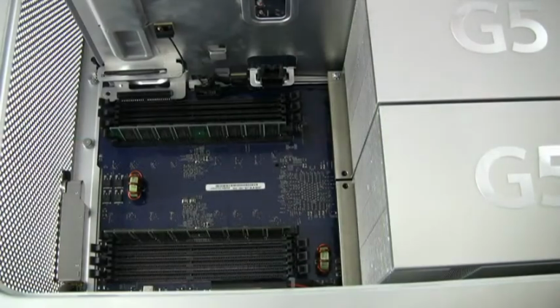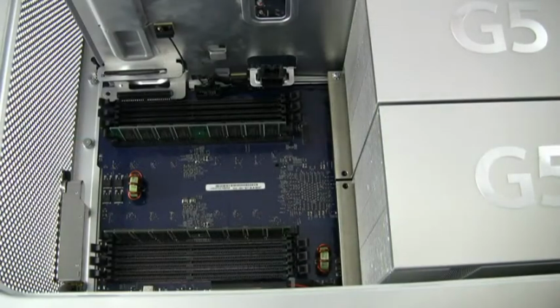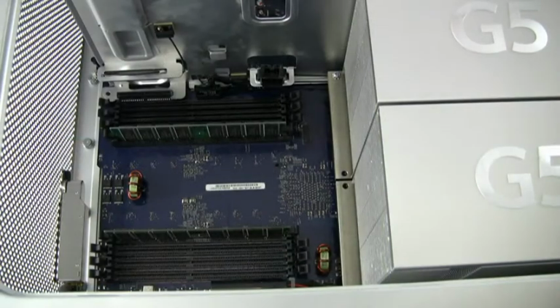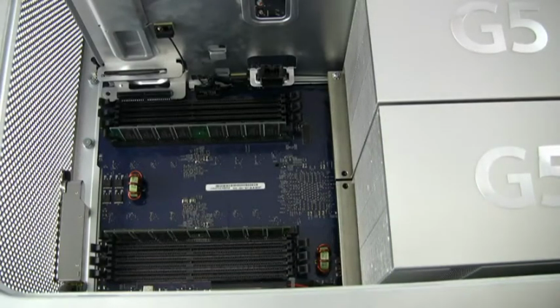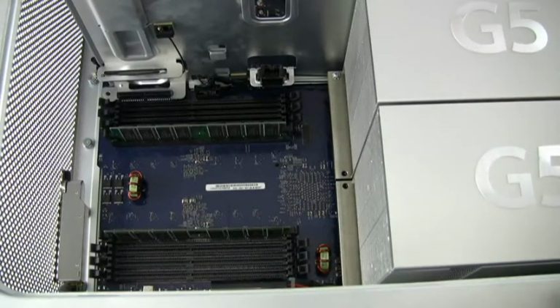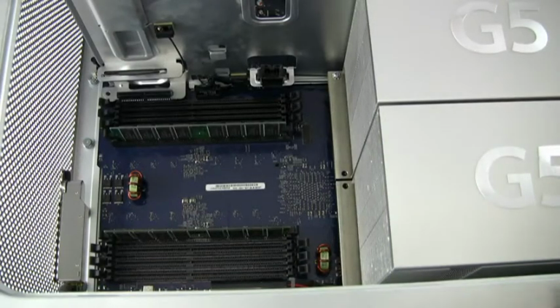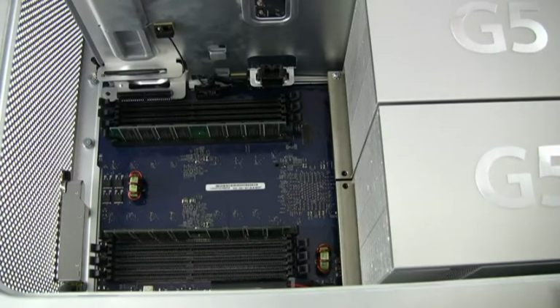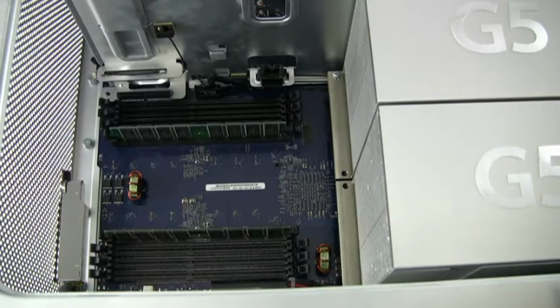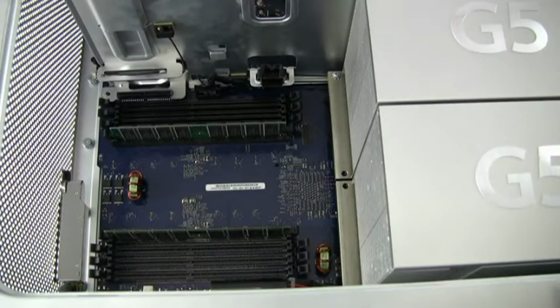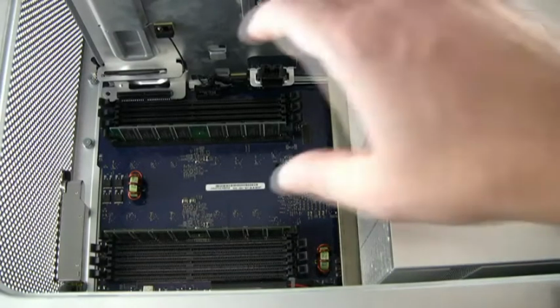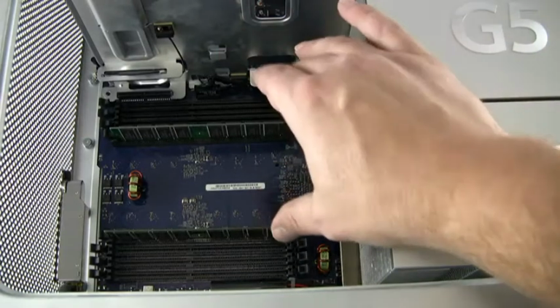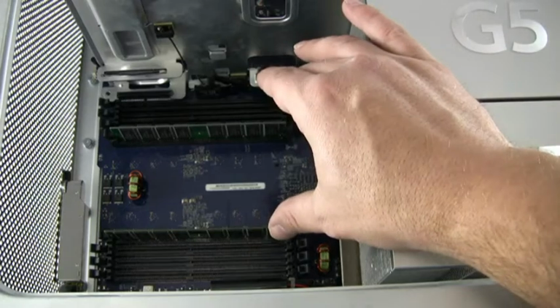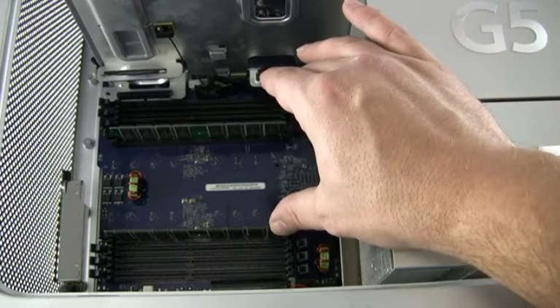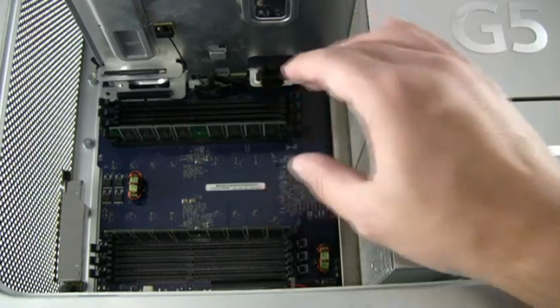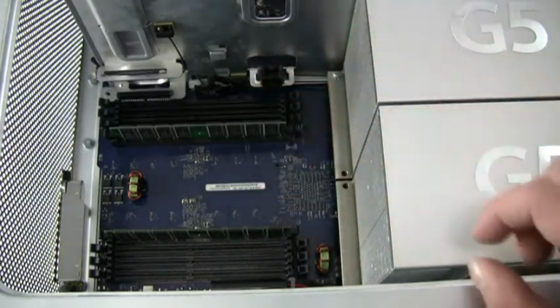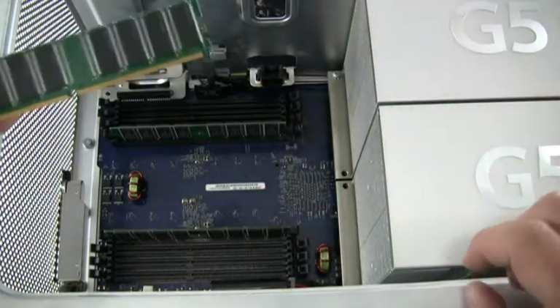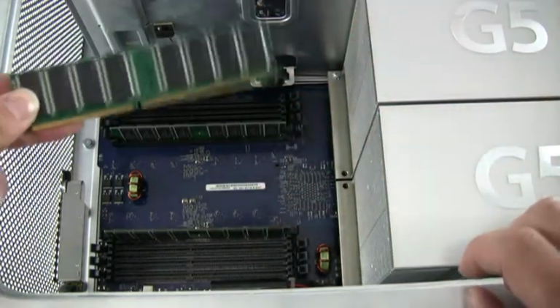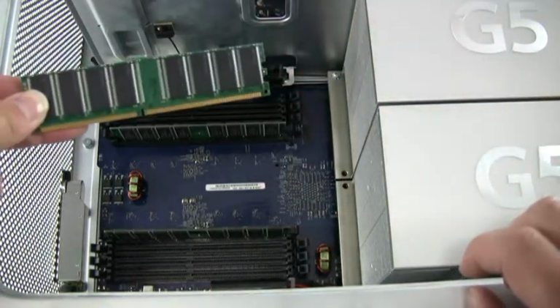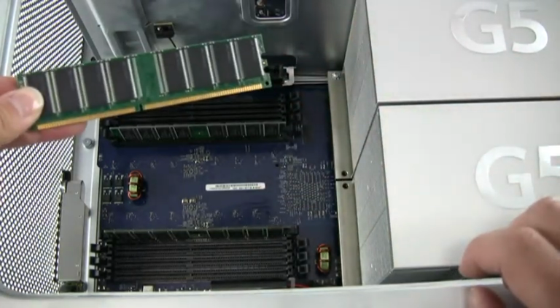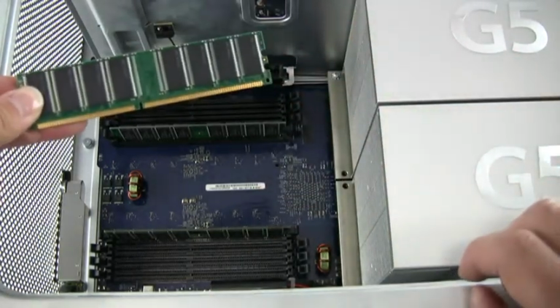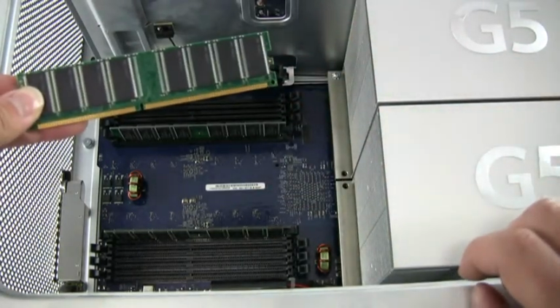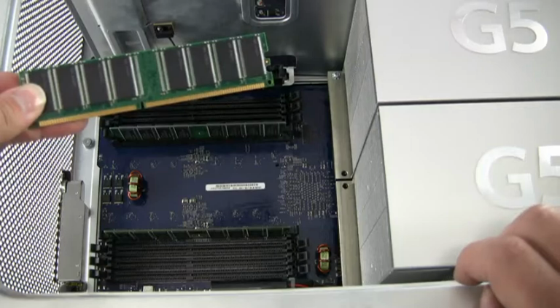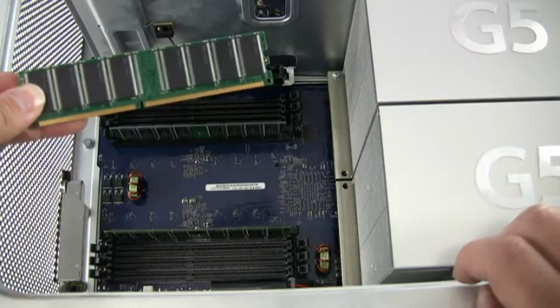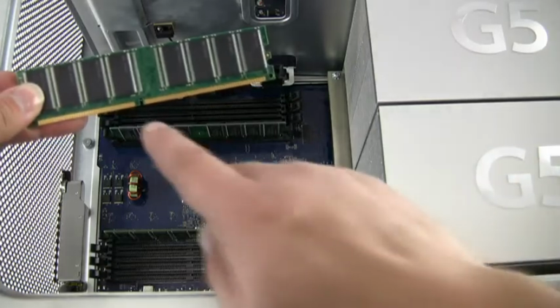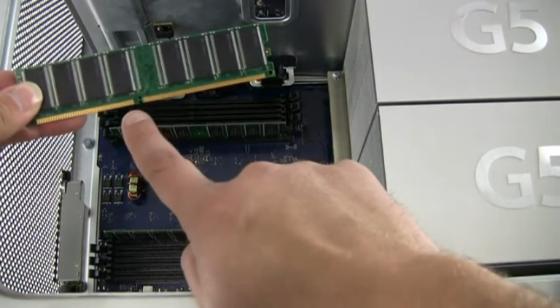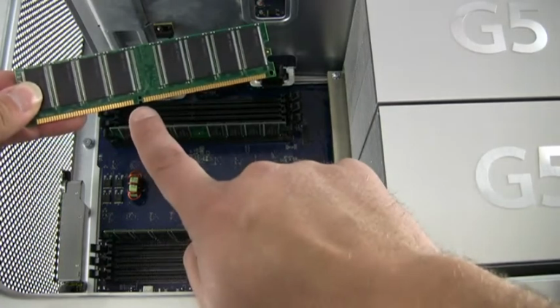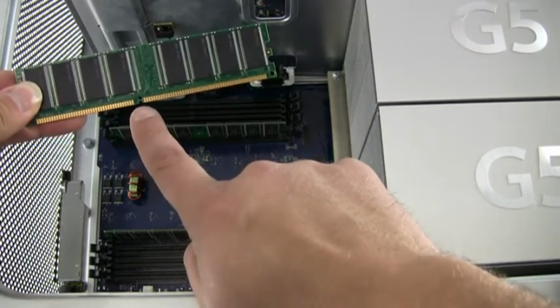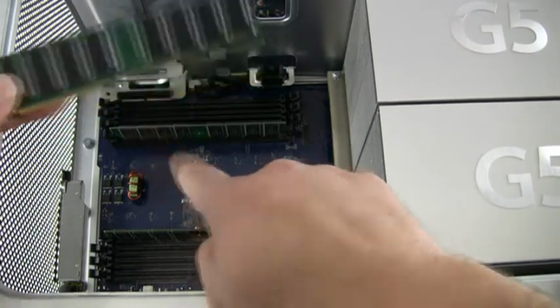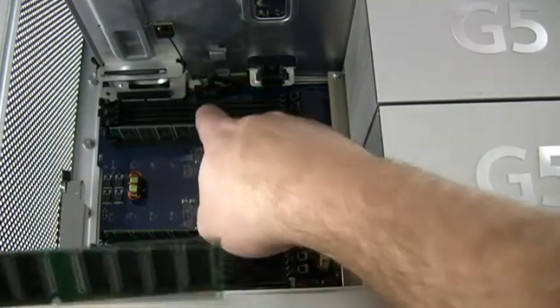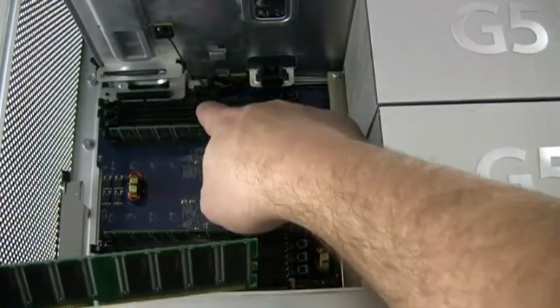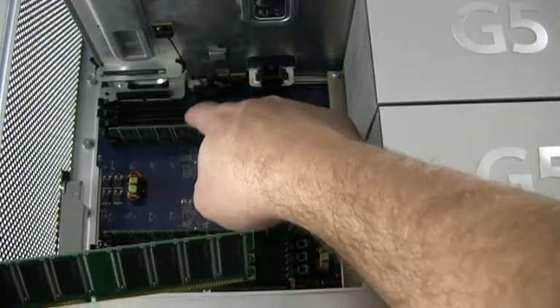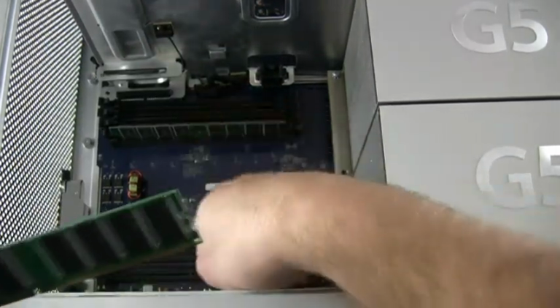Gently lay the machine on its side with the access opening facing up. You will notice that there are two banks of memory slots. The memory is notched to match the slot so that the memory only fits in one direction.